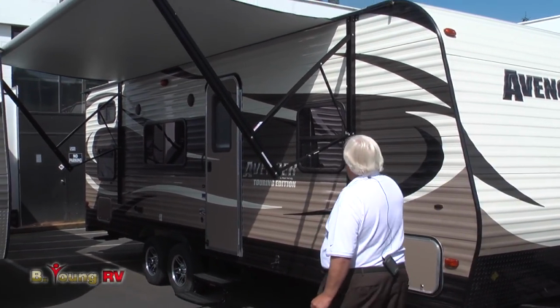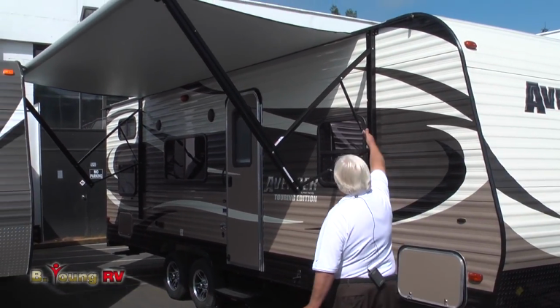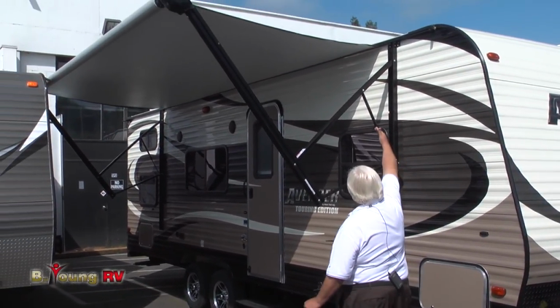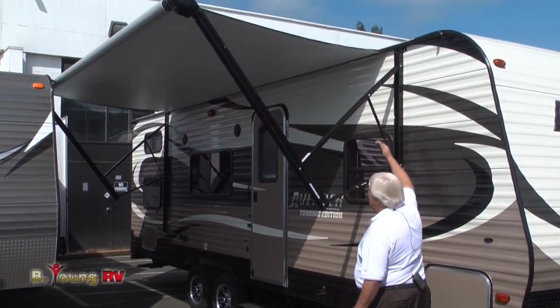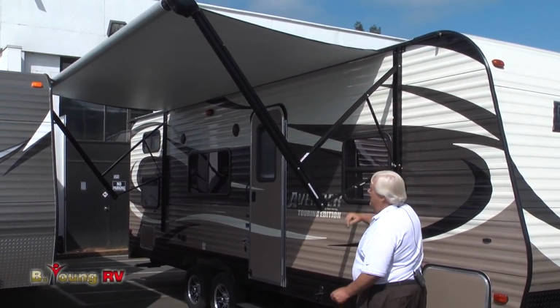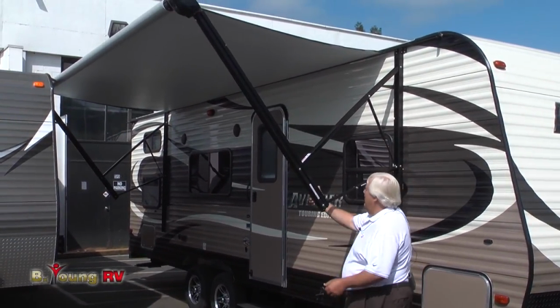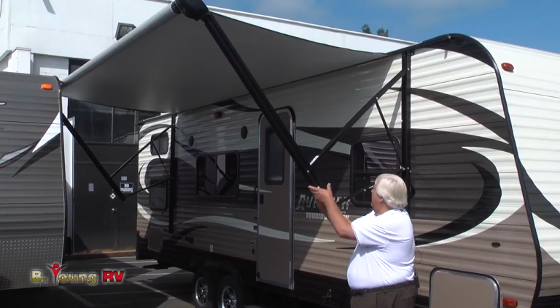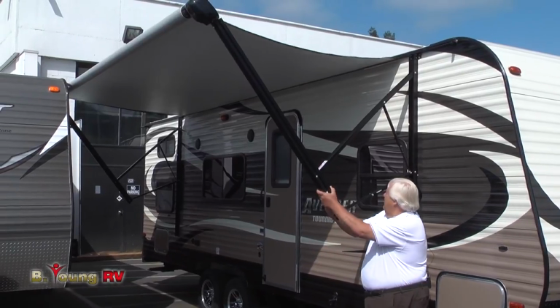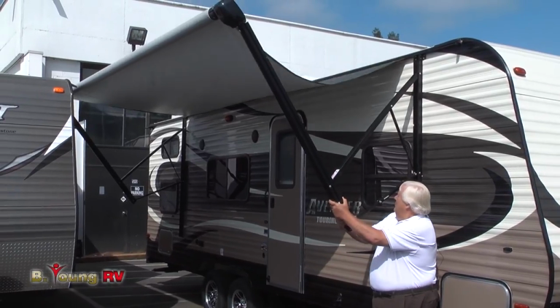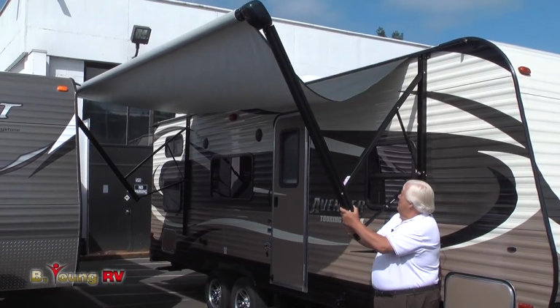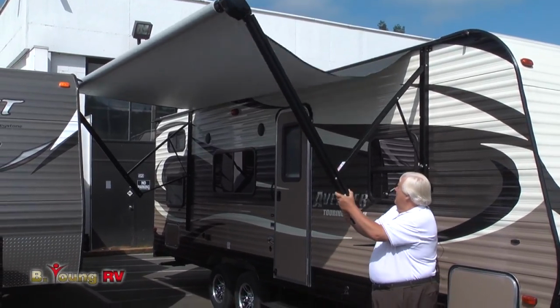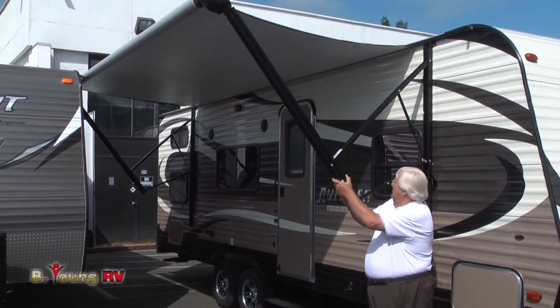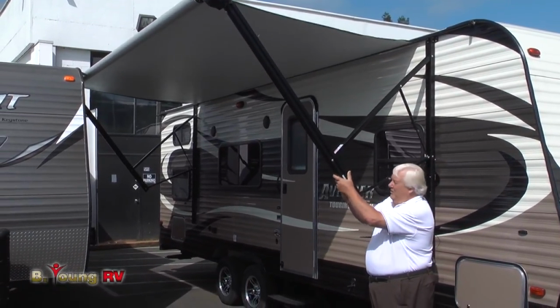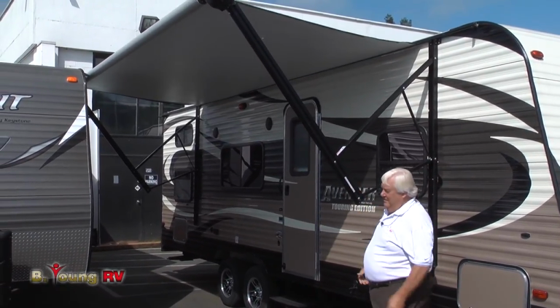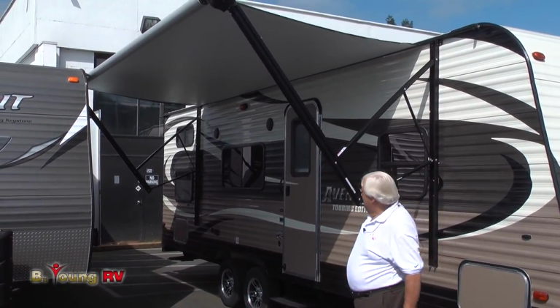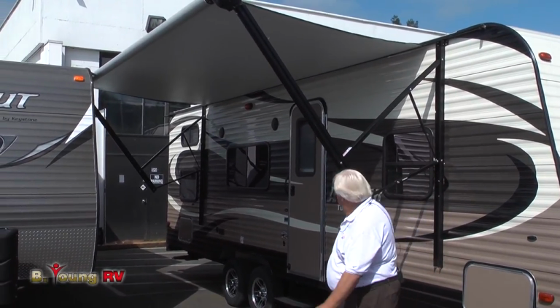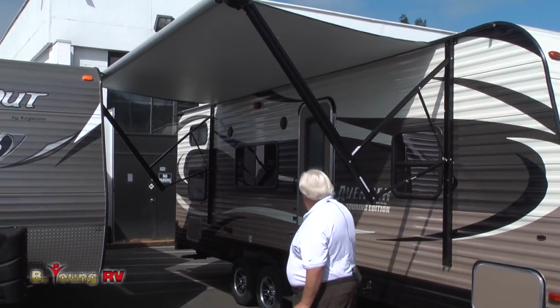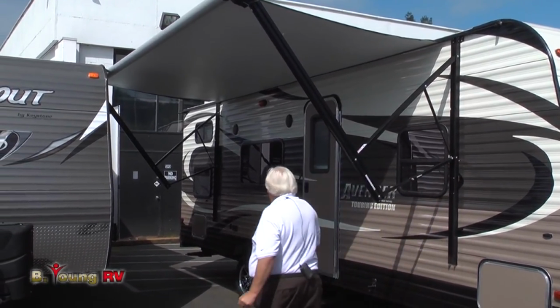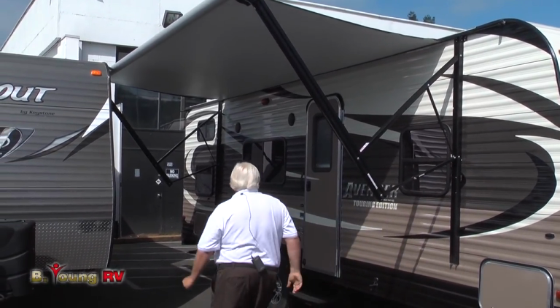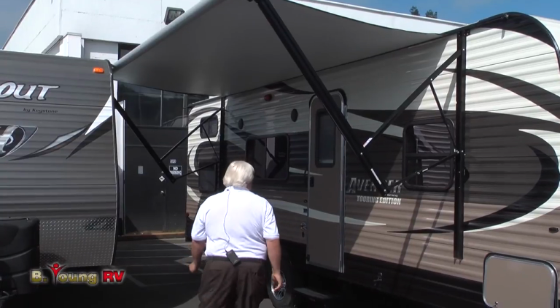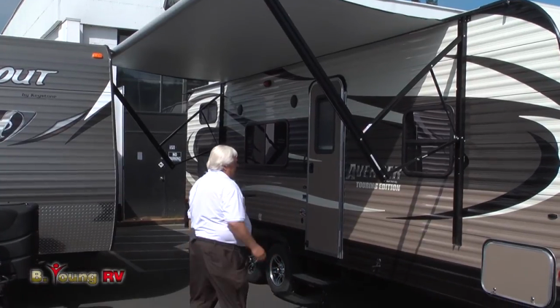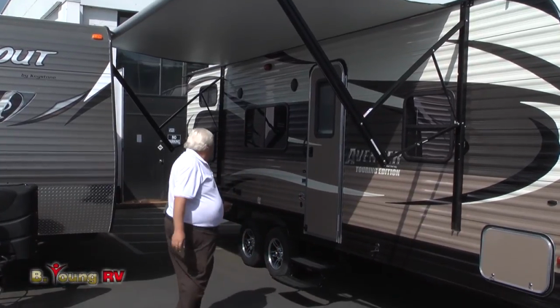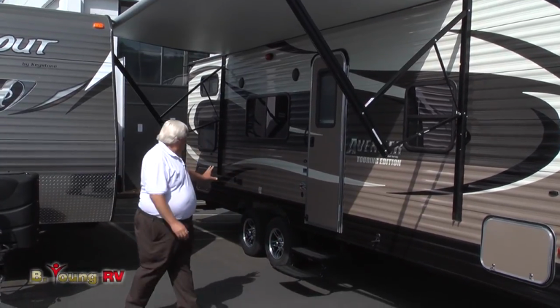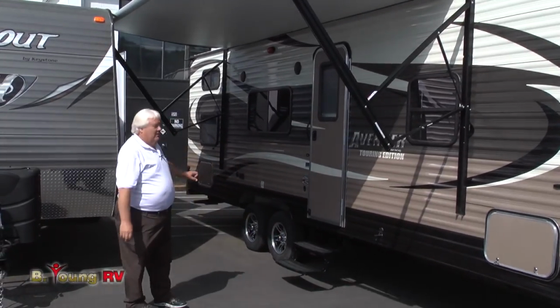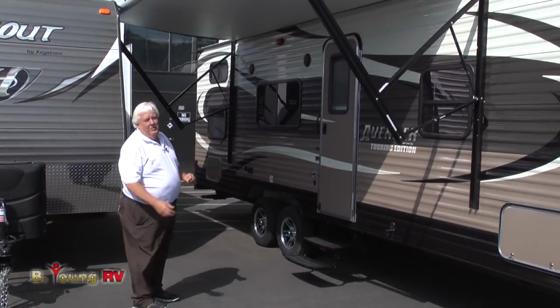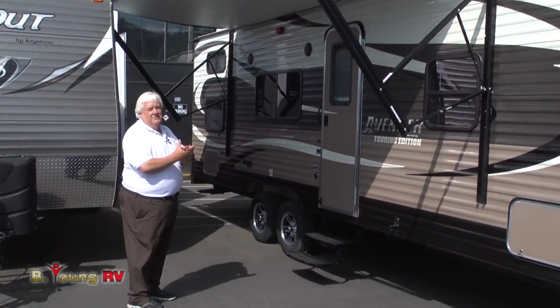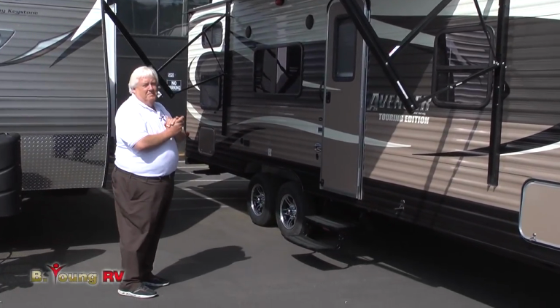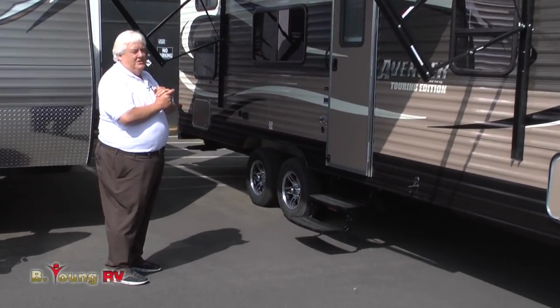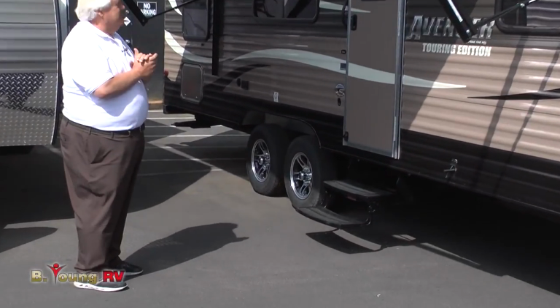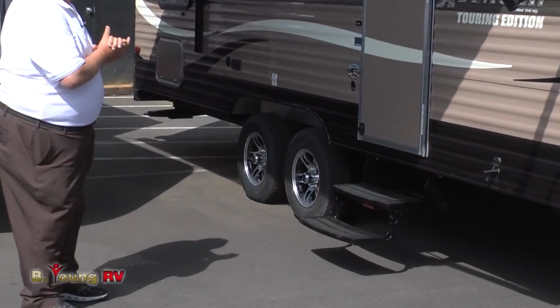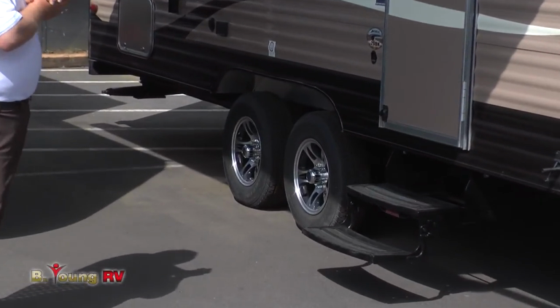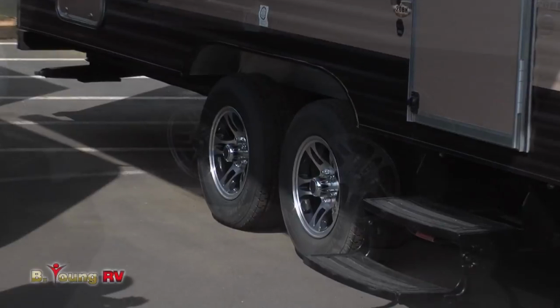These shock absorbers, if you get some rain on there, will absorb that and let that water dump off. Another feature: aluminum wheels, not just painted steel wheels. Very sharp looking.